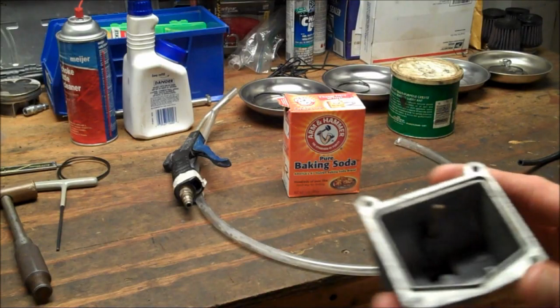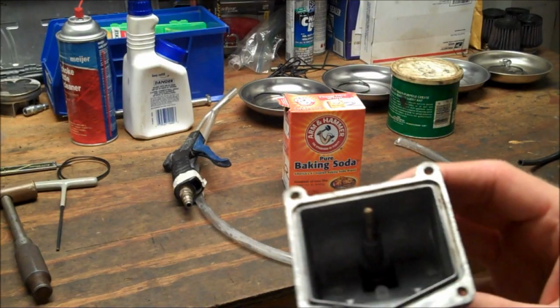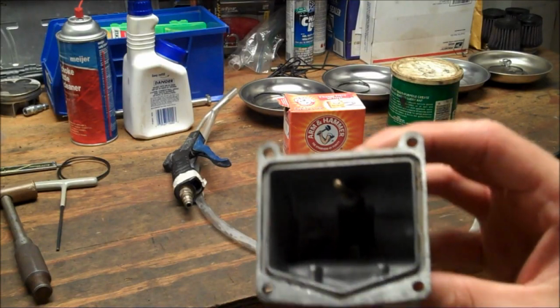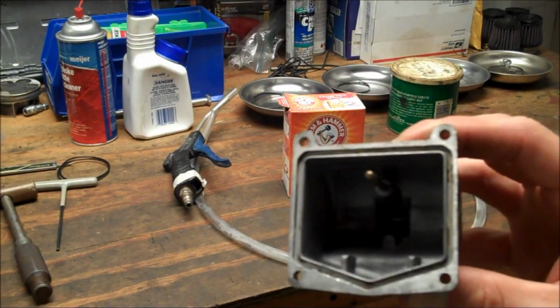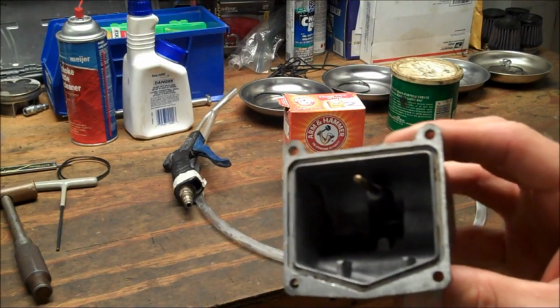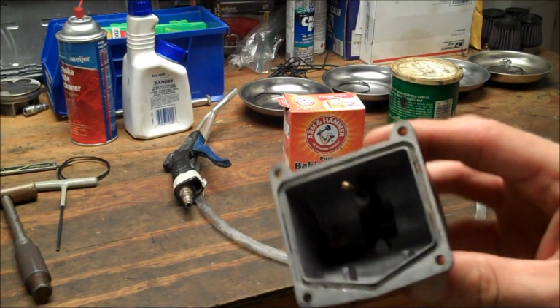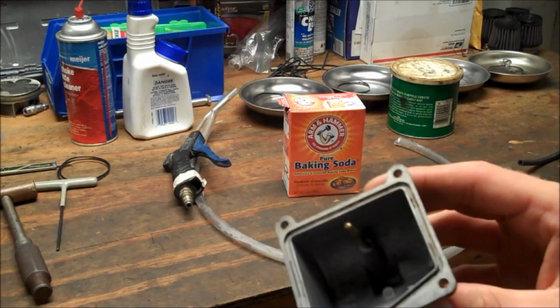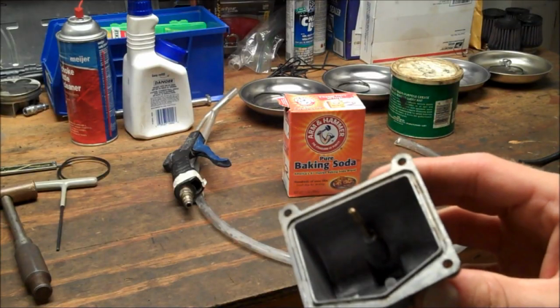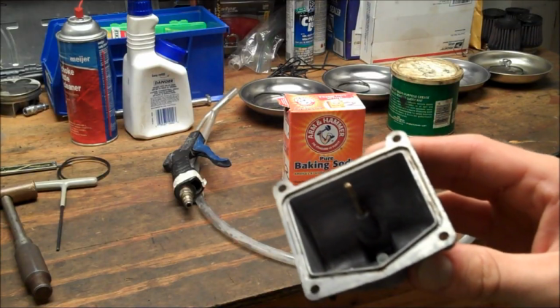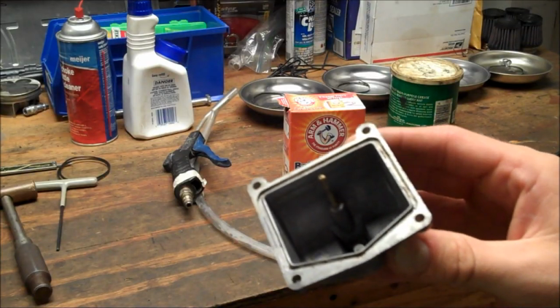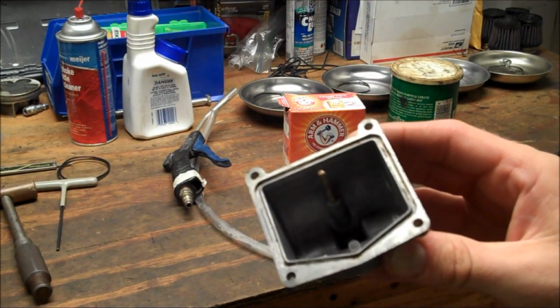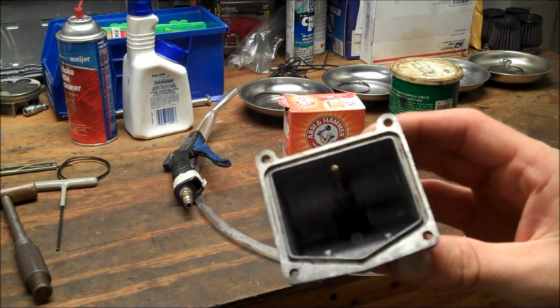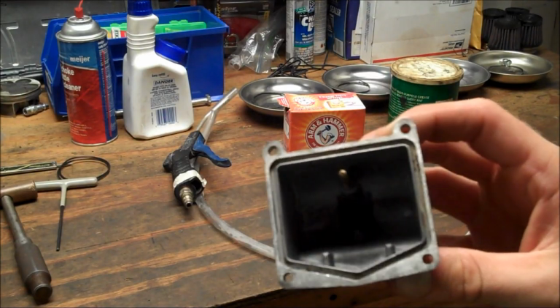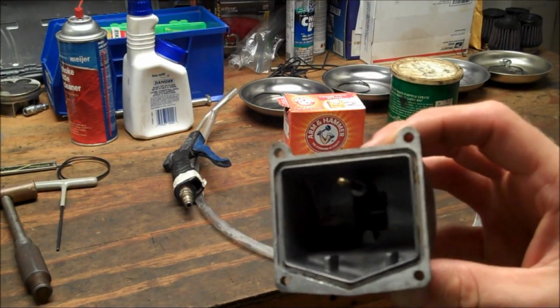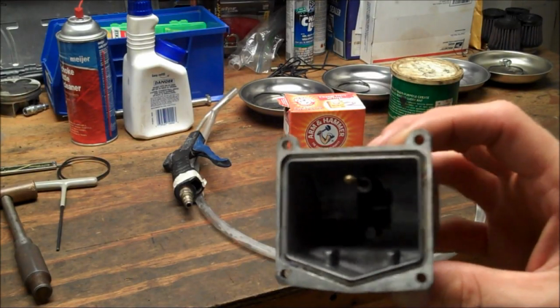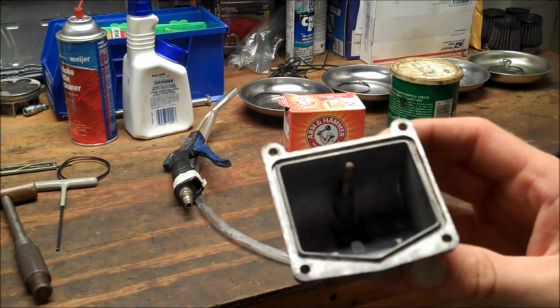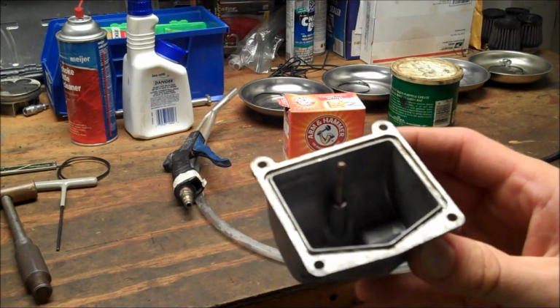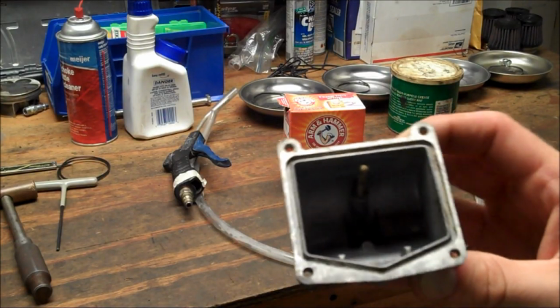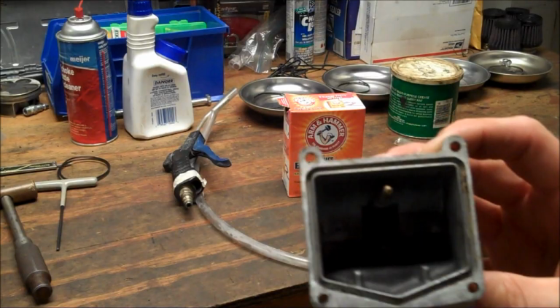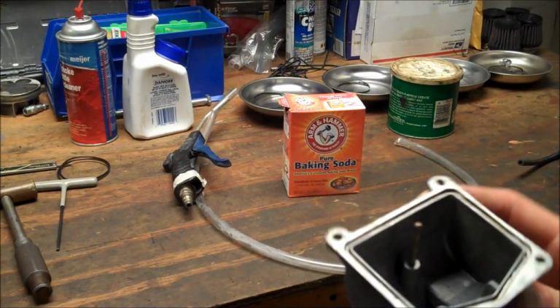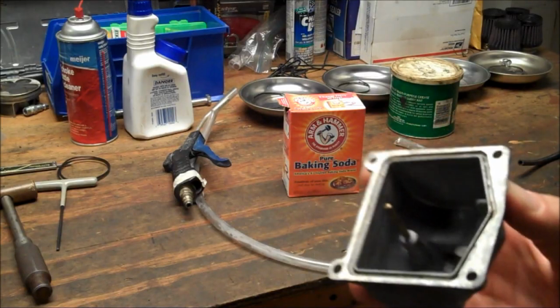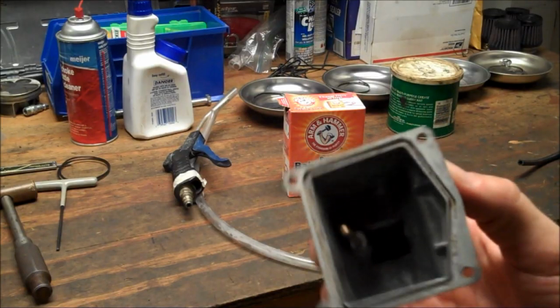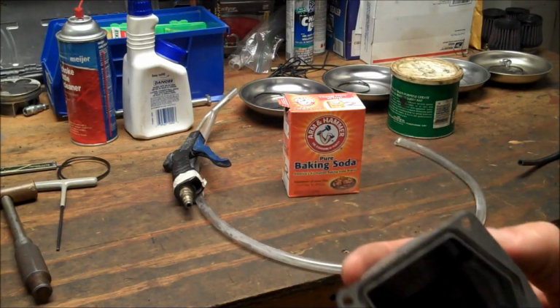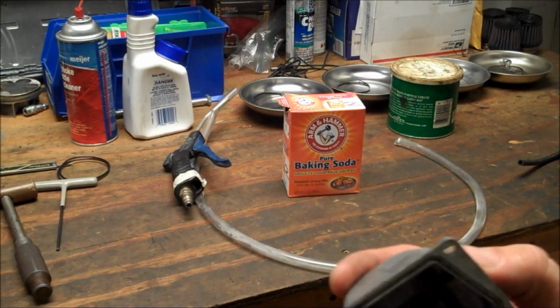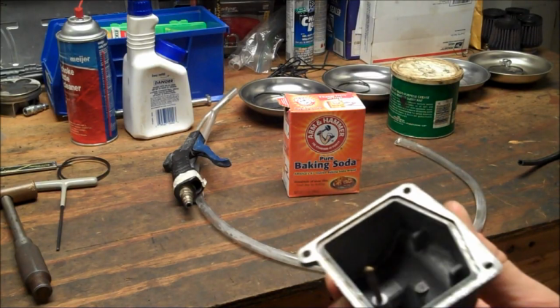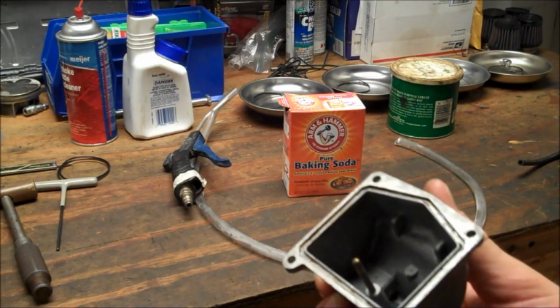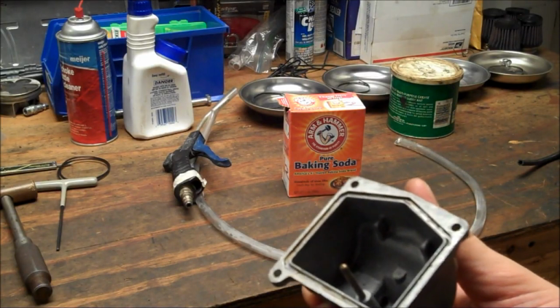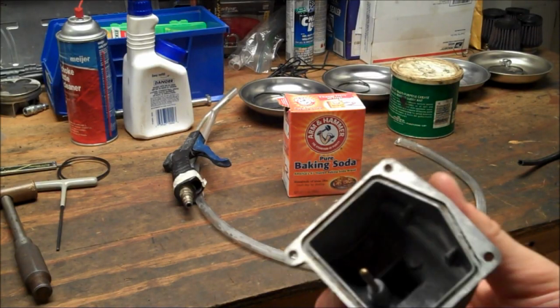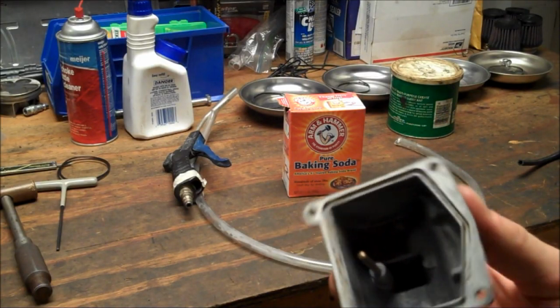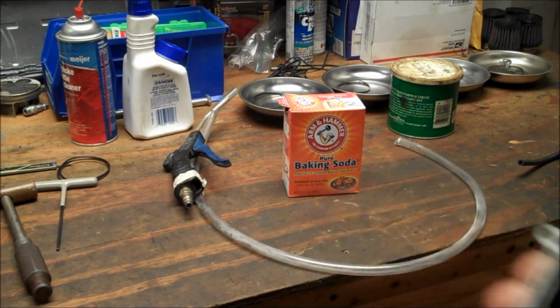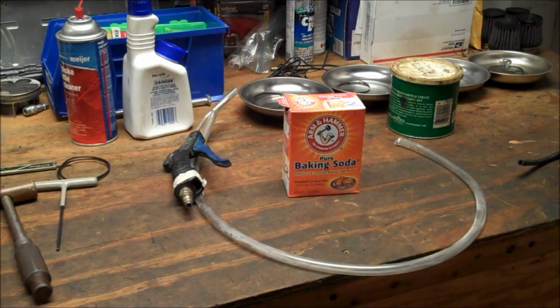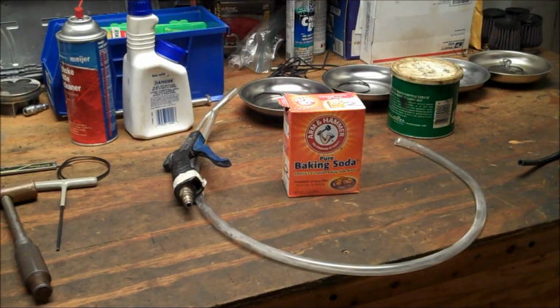Here is the same float bowl after I shot it with some baking soda and it just came right off. This is definitely the finish you're after — it's just nice and clean and ready to be assembled.